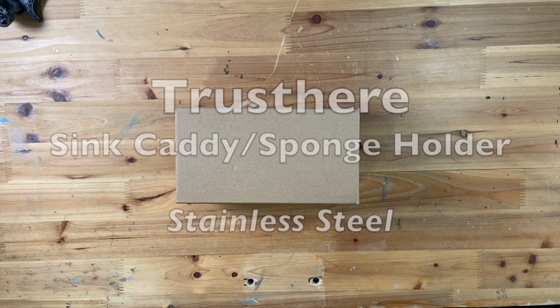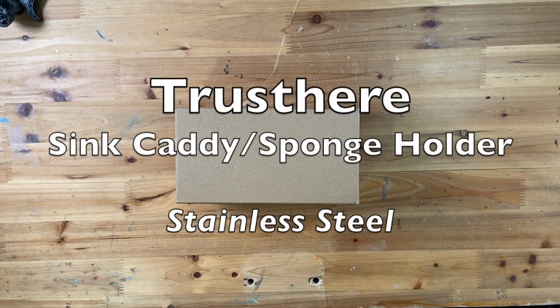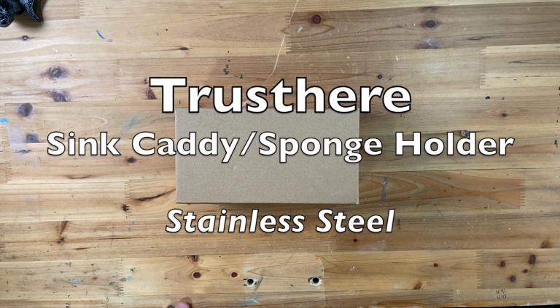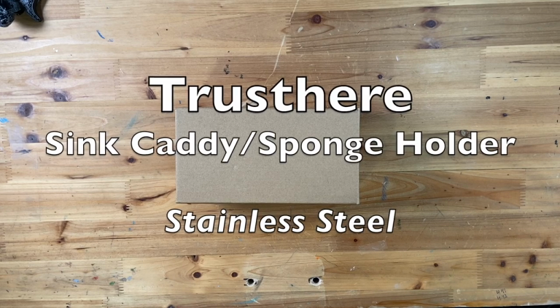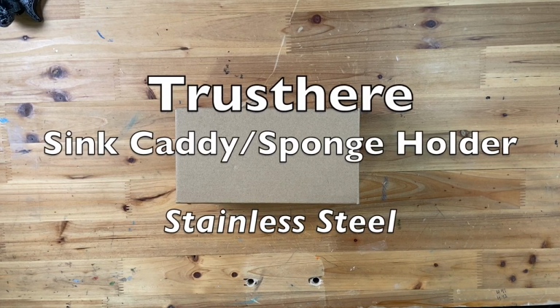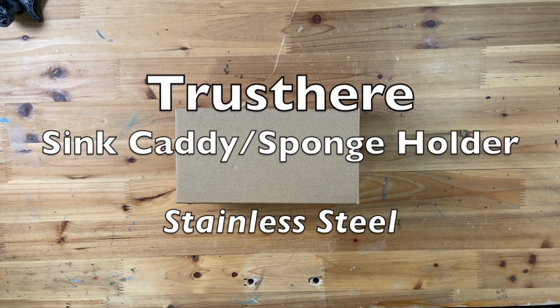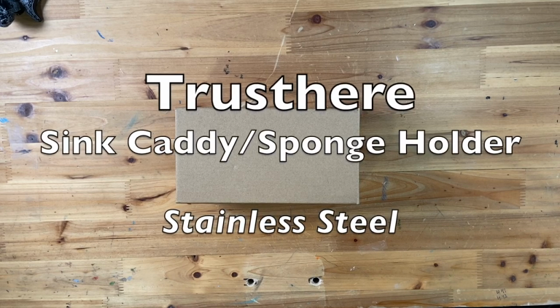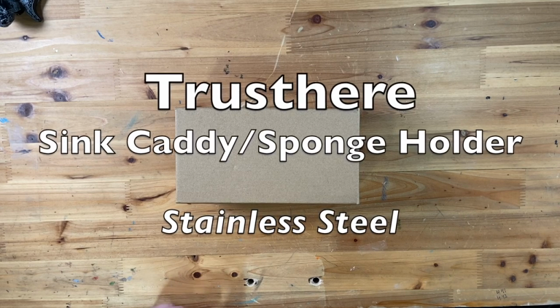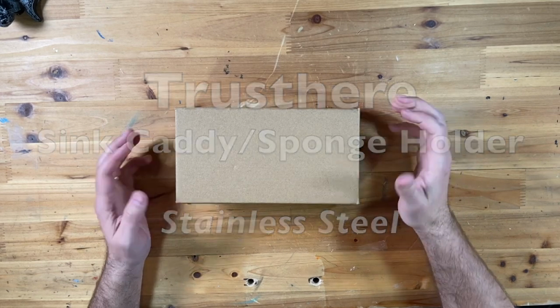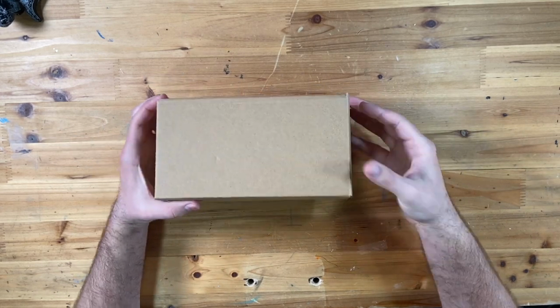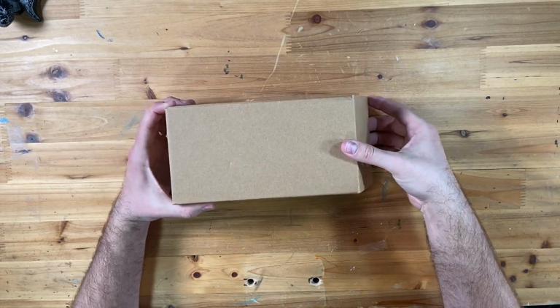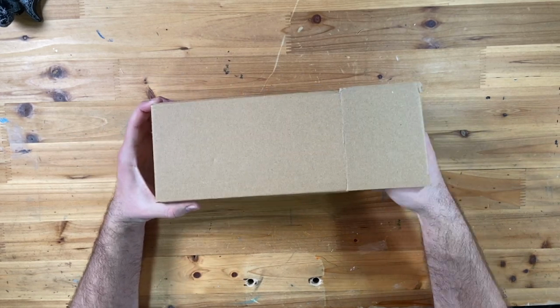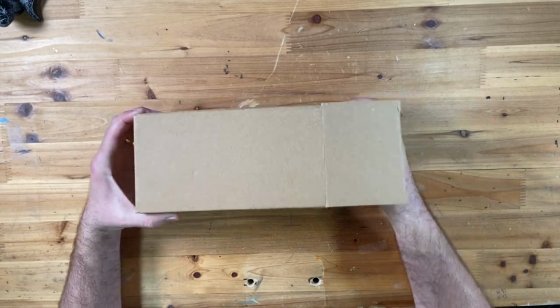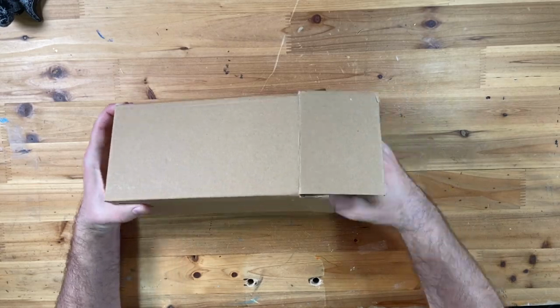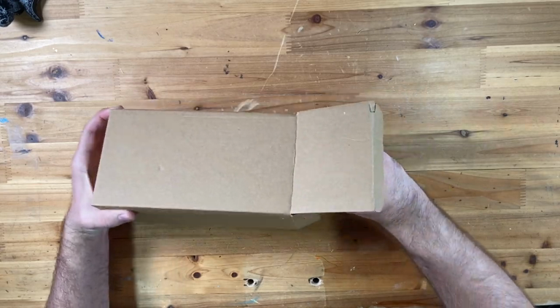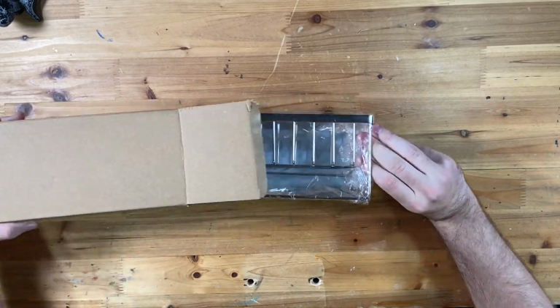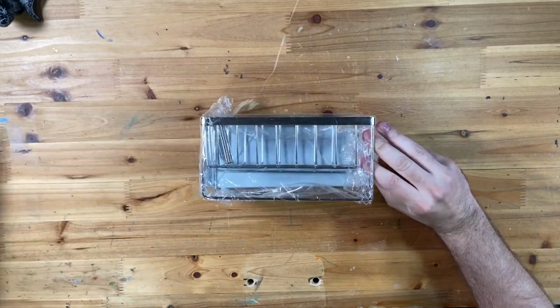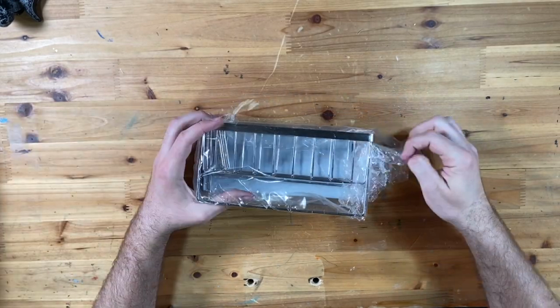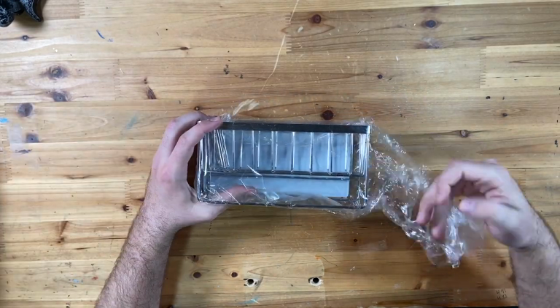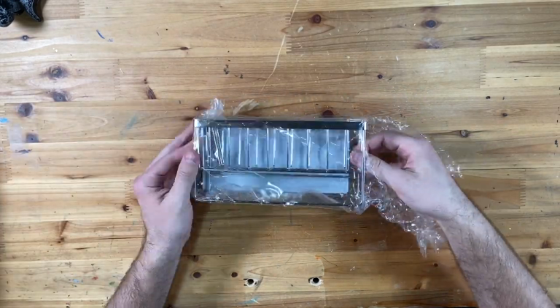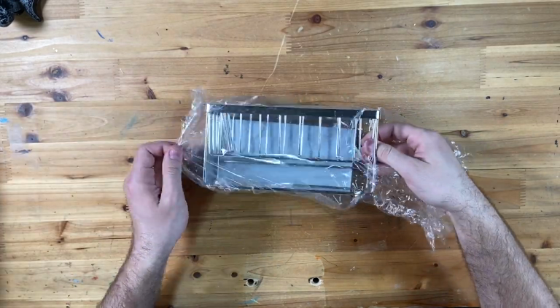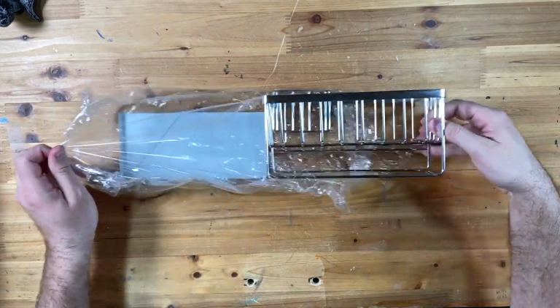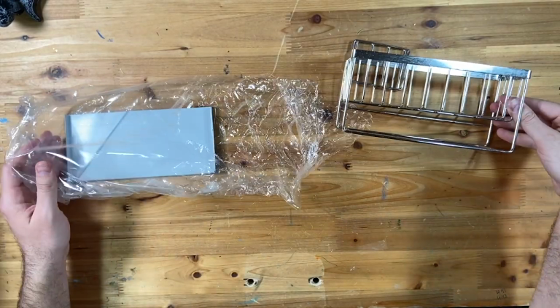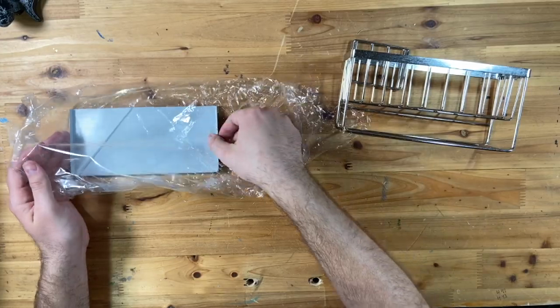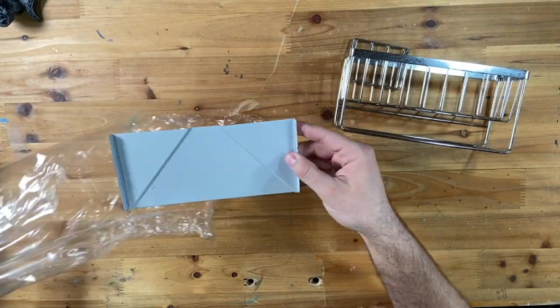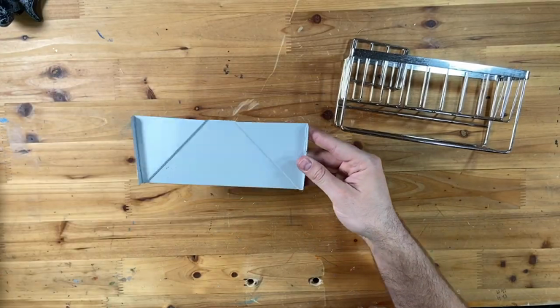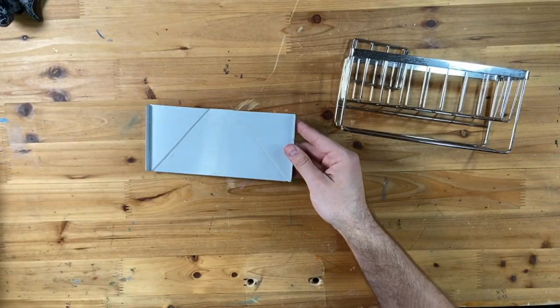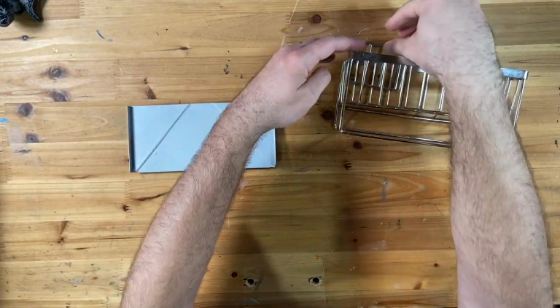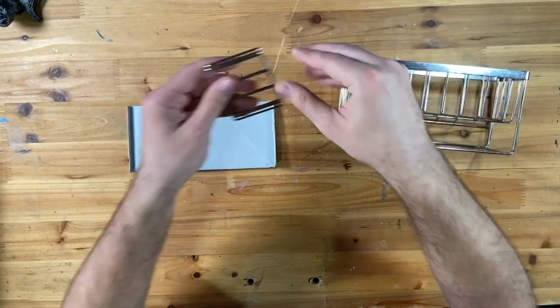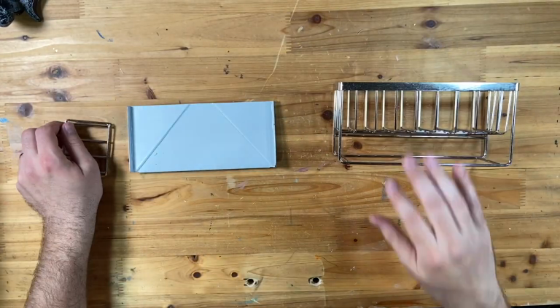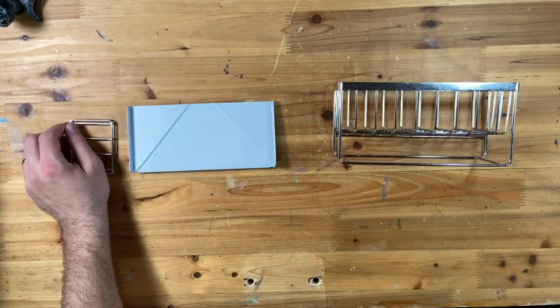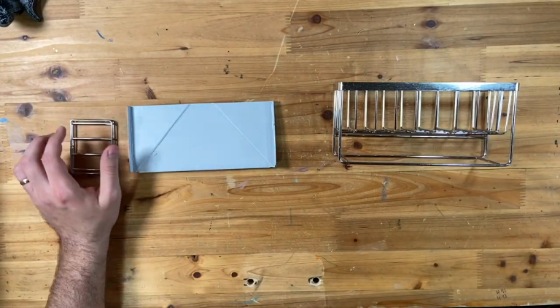Hey everybody, we're checking out this sink caddy sponge holder made by Trust, which you can find on Amazon for $25.99 on sale right now. I'll link below where you can find it. I'm going to unbox it, assemble it, then show you using it in the kitchen and give you my review of it.